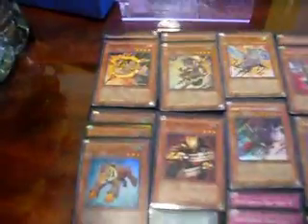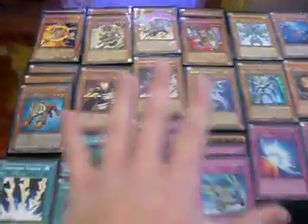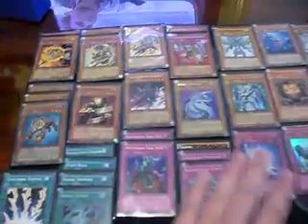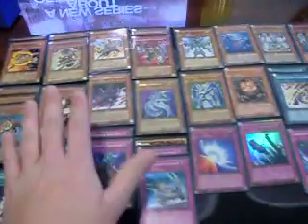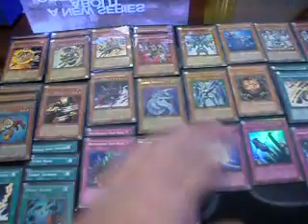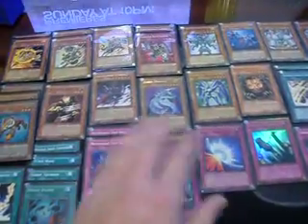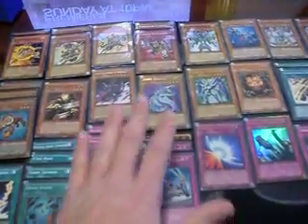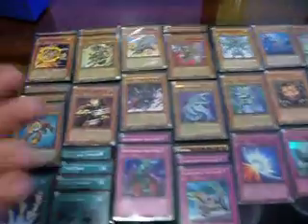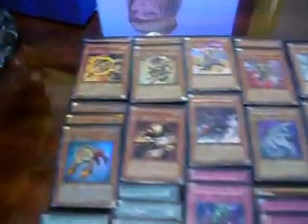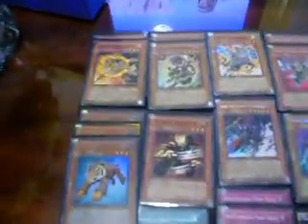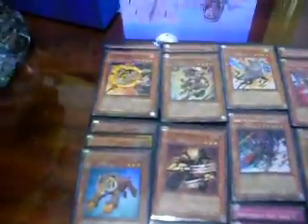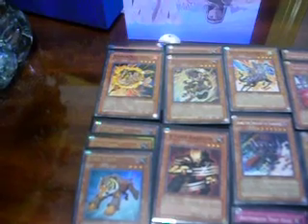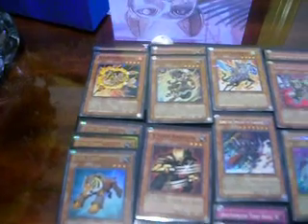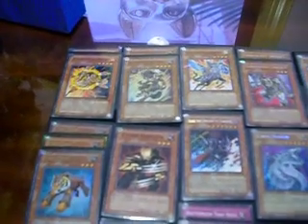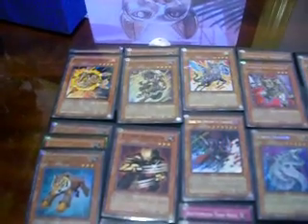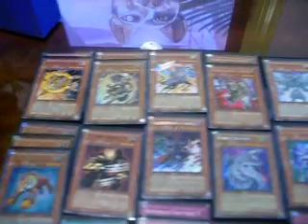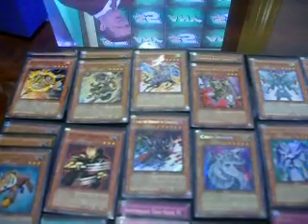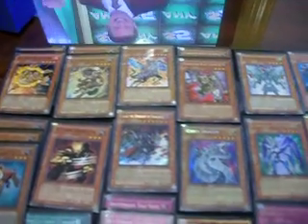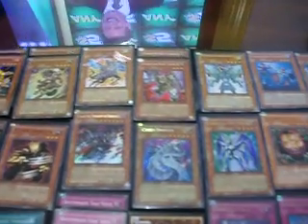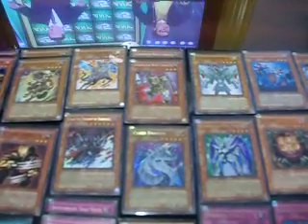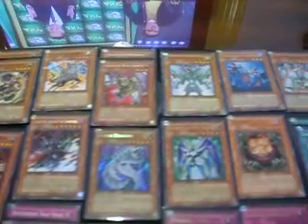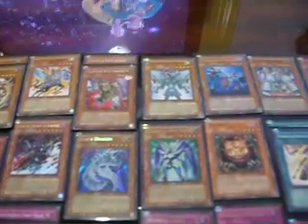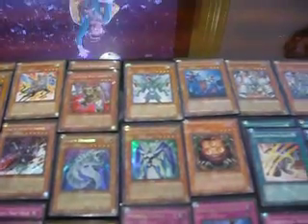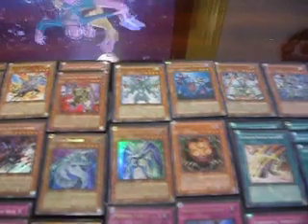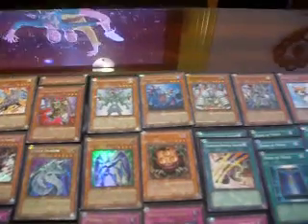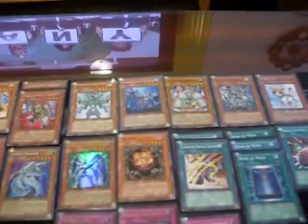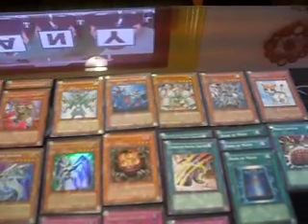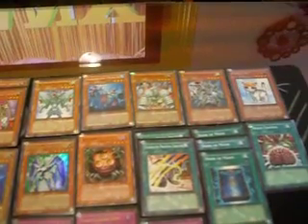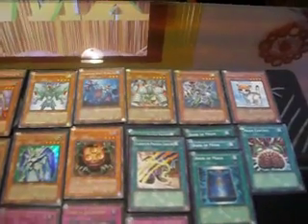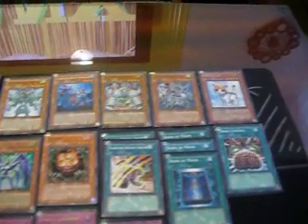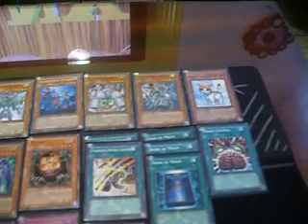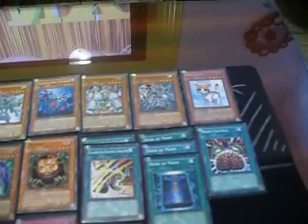I'll show you the cards I have, then I'll explain. 1 Laquari, 2 Darius, 1 Equest, 2 Sam Knight, 1 Bestiari, 1 Marmello, 1 Humplemus, 1 Seketor. Those were the Gladiator Beast monsters.